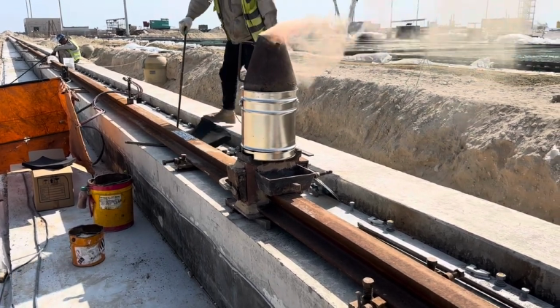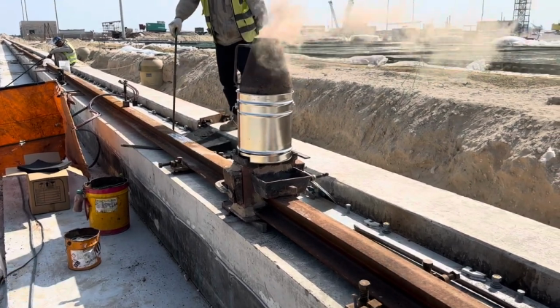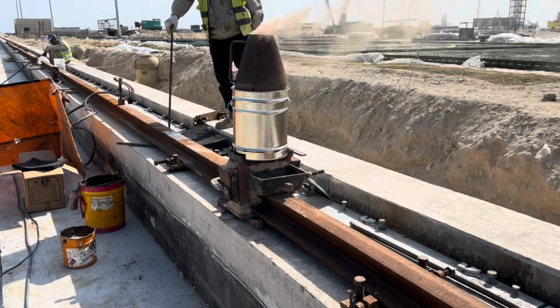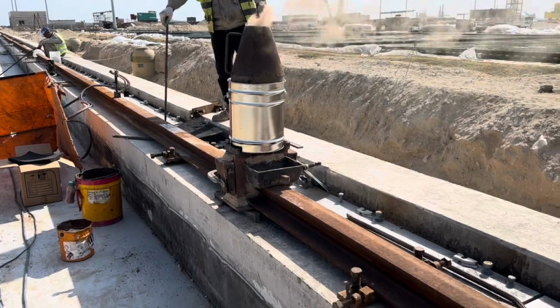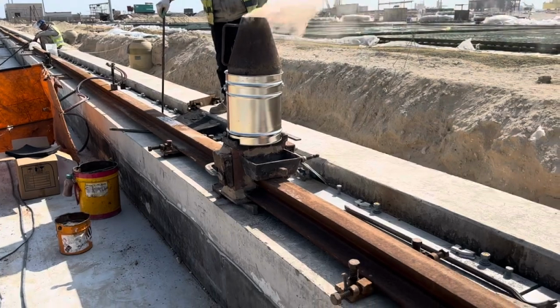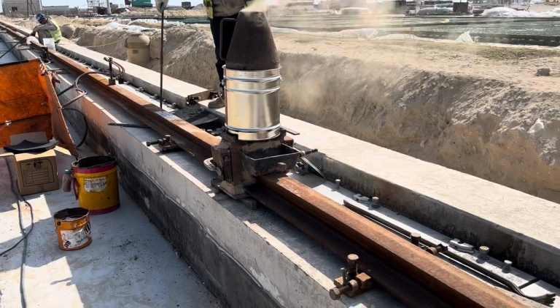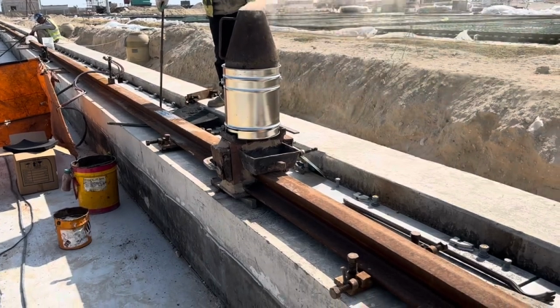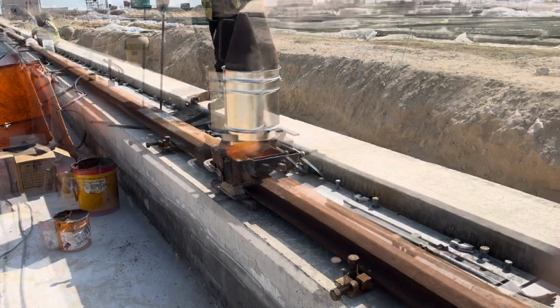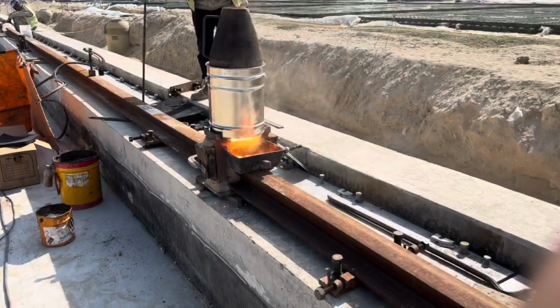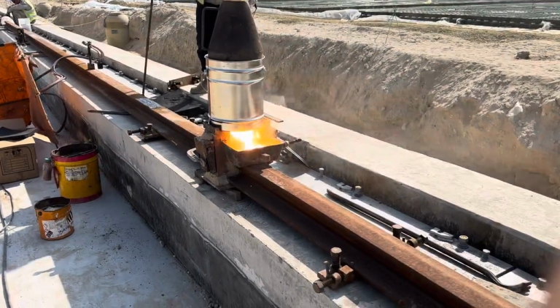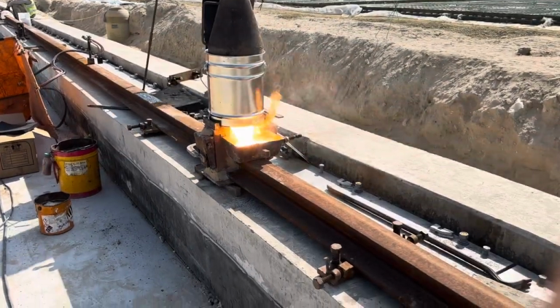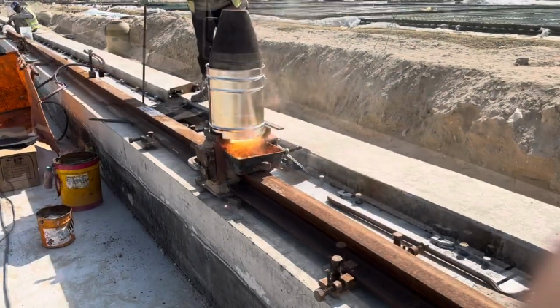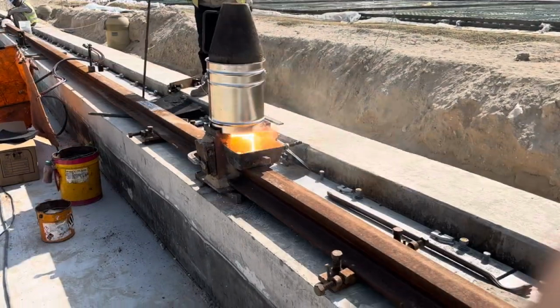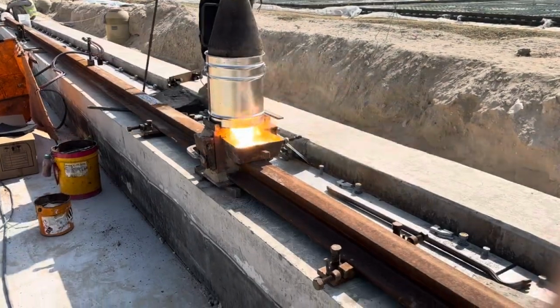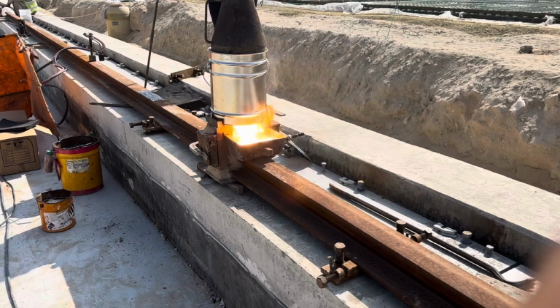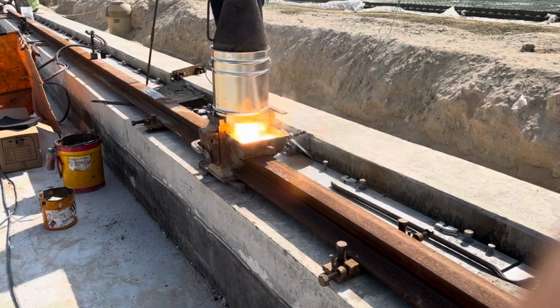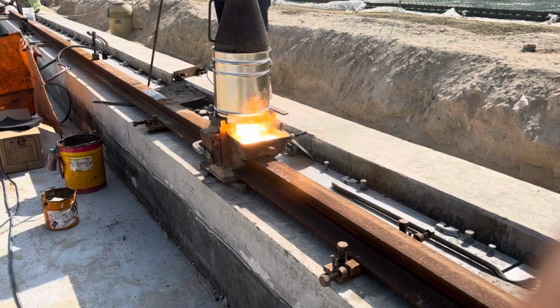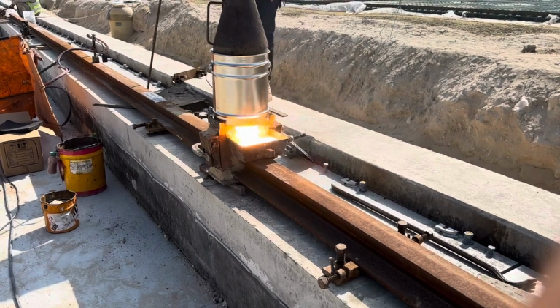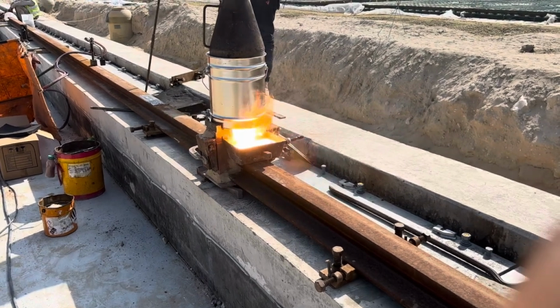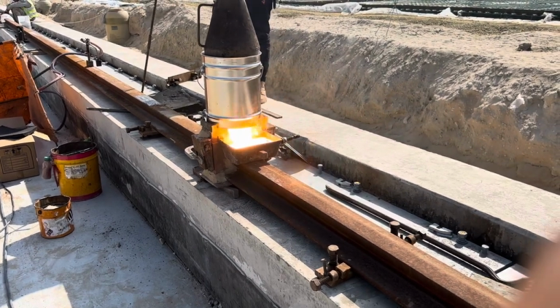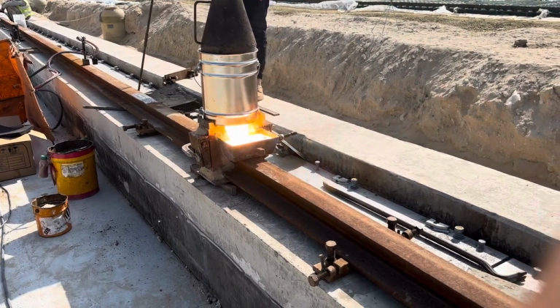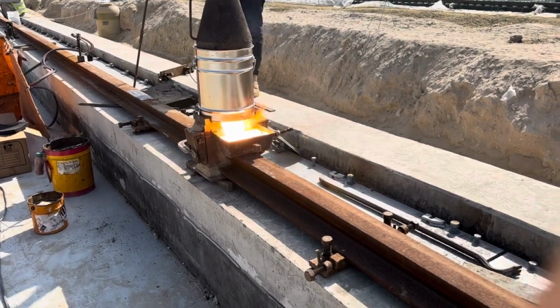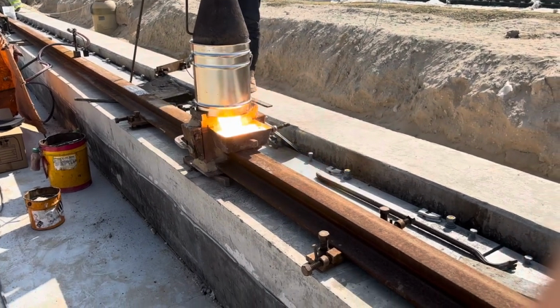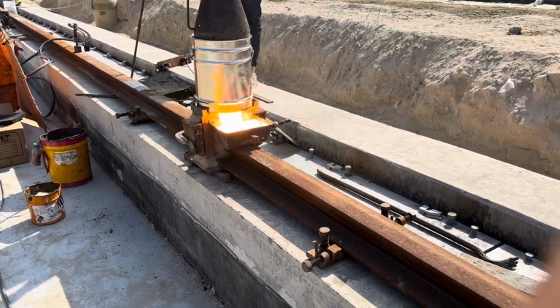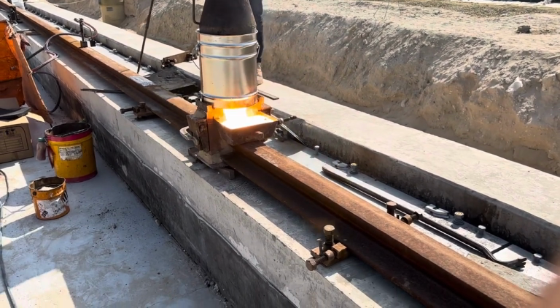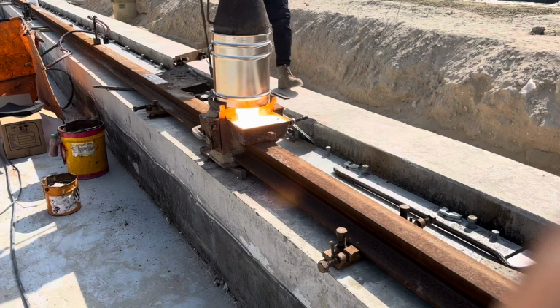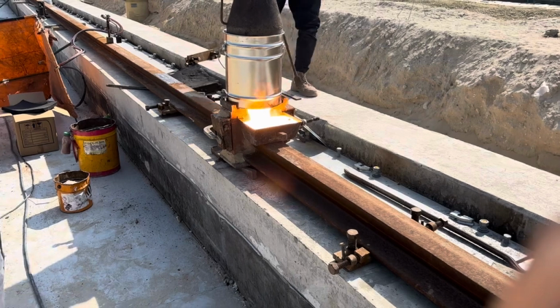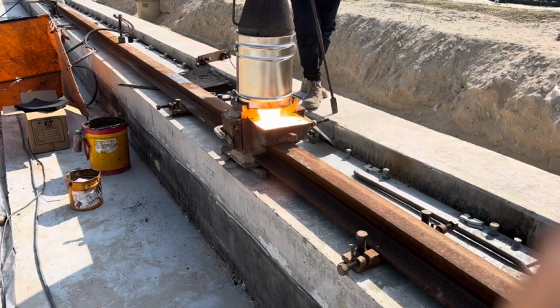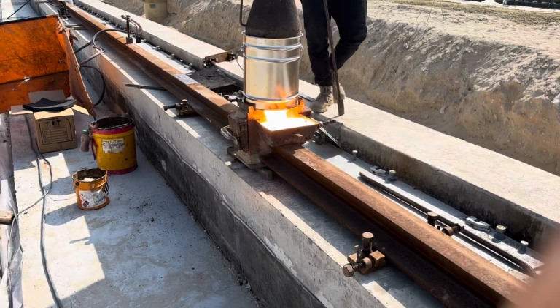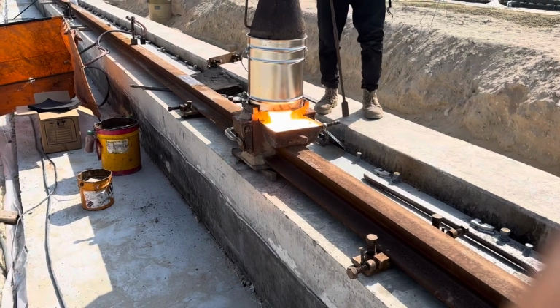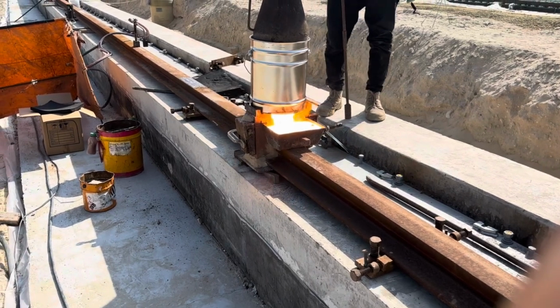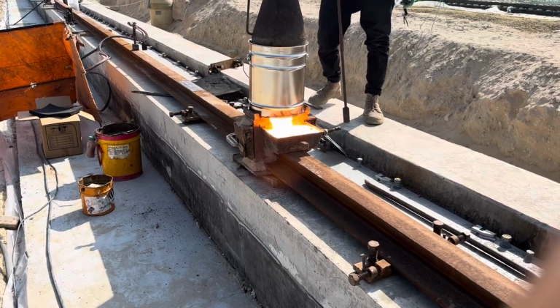Now this is the molten steel pouring. The main parts of the thermite welding process are the crucible and the thermite mixture.